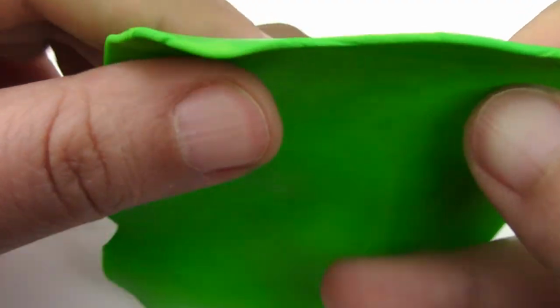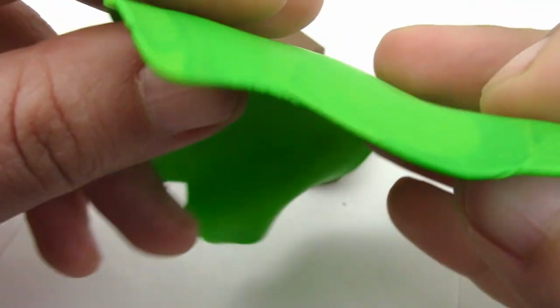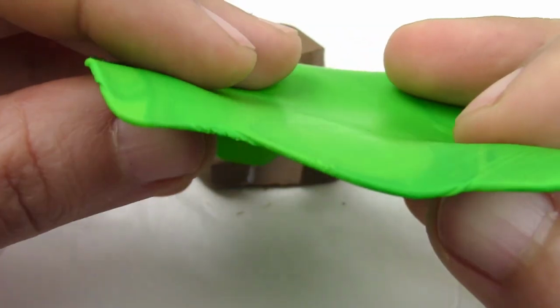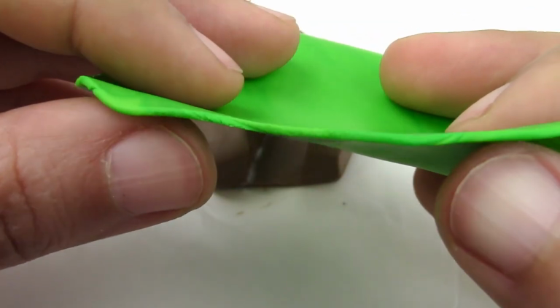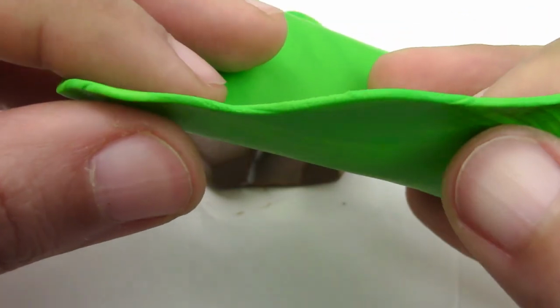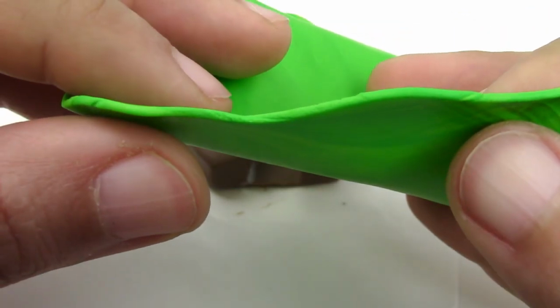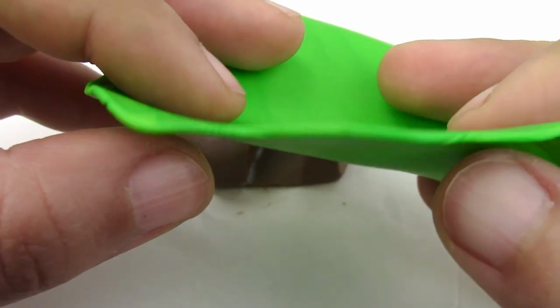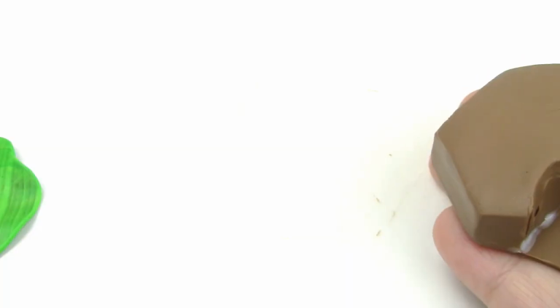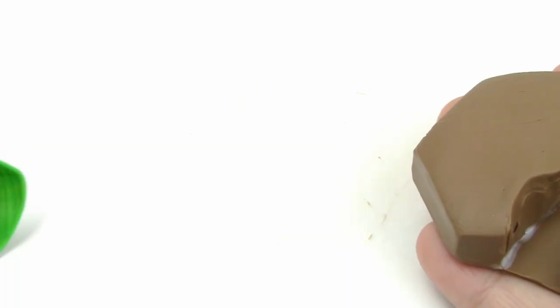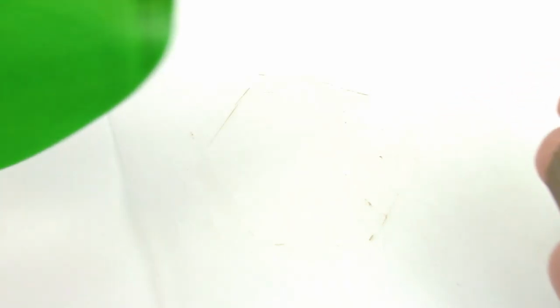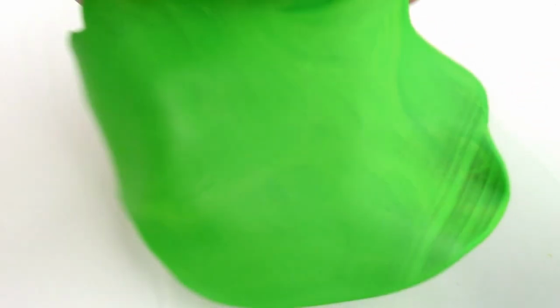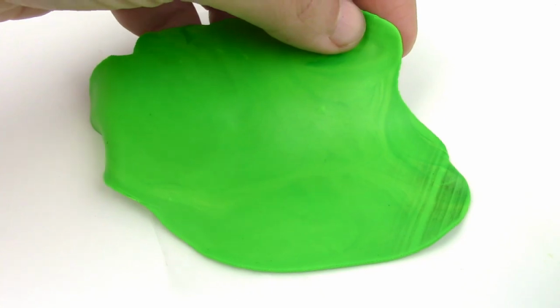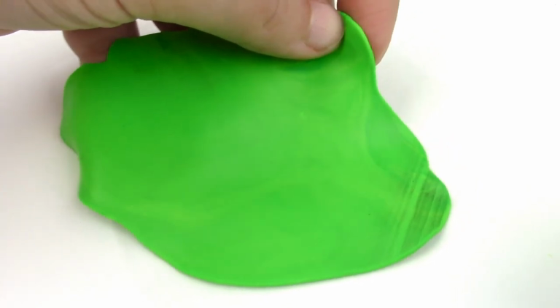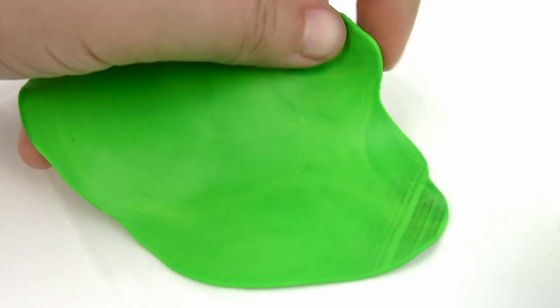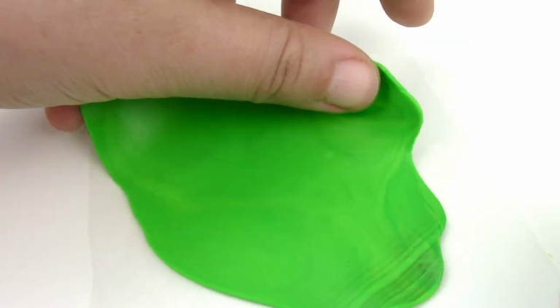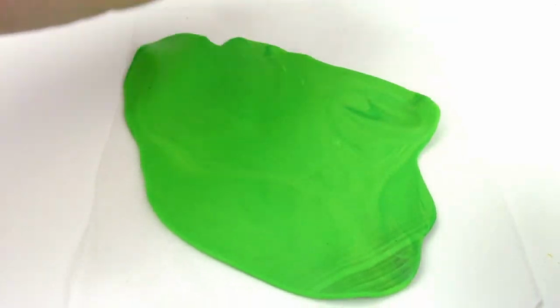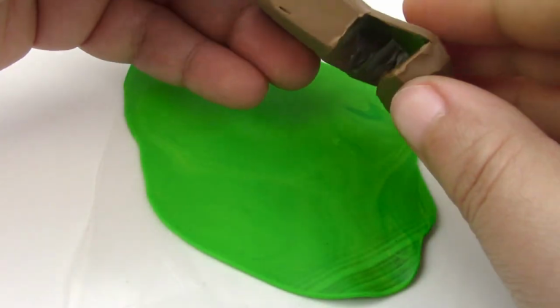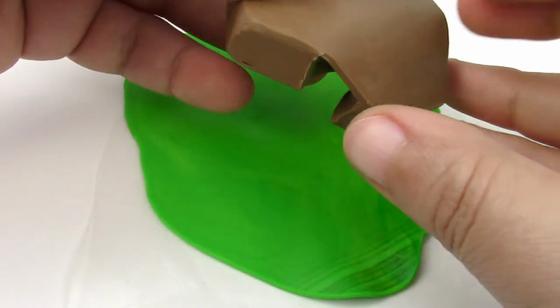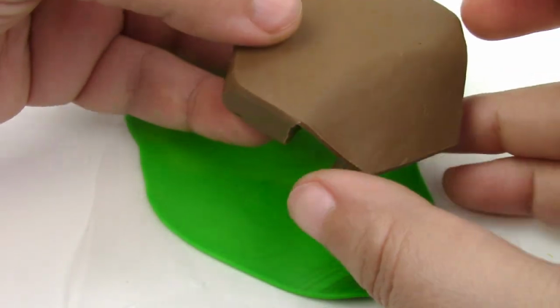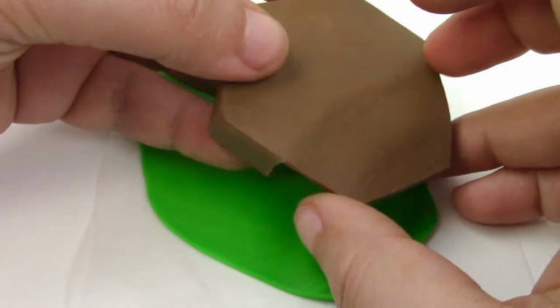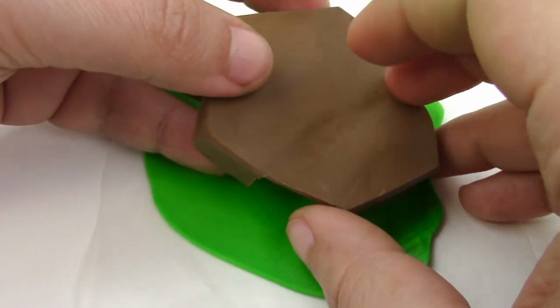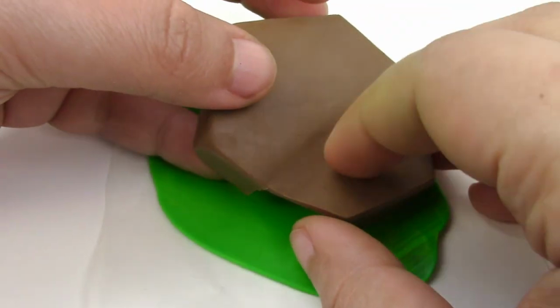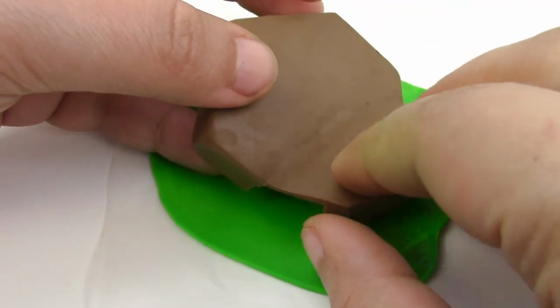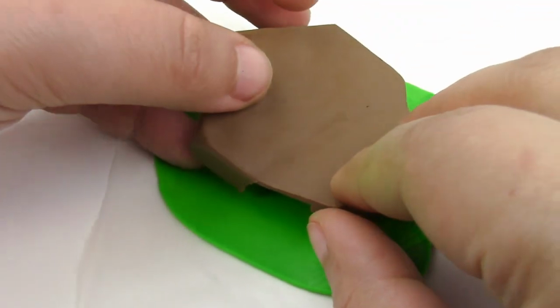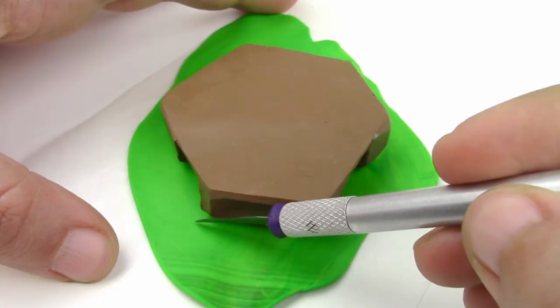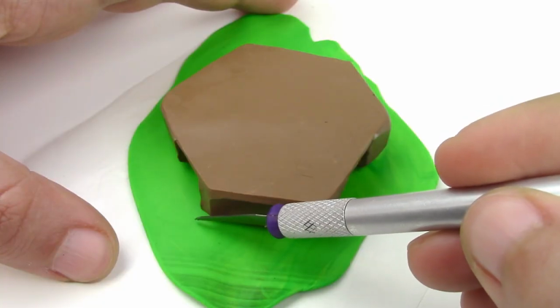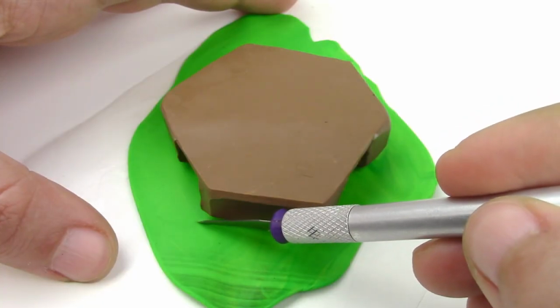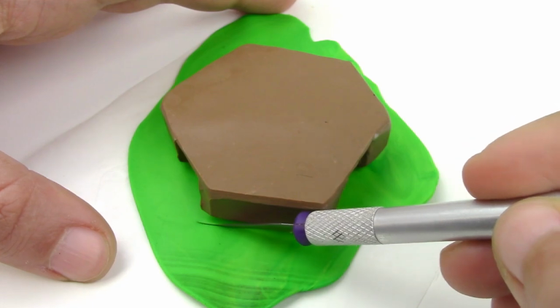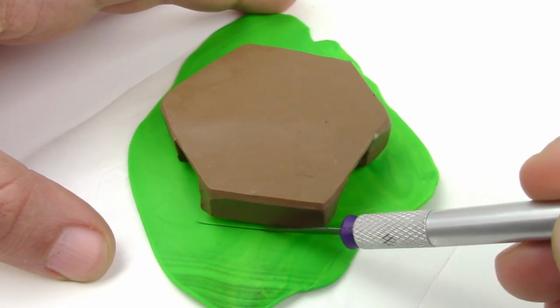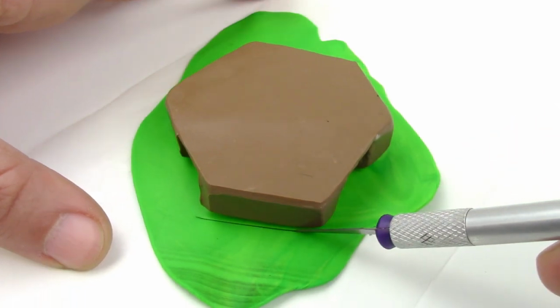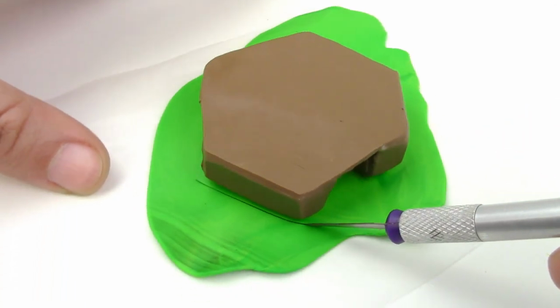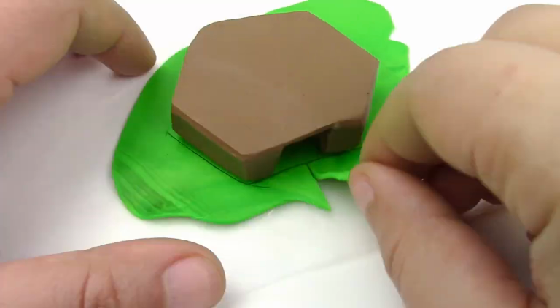For the grass, you're going to flatten a piece of green and place it on the base. Remove any excess.